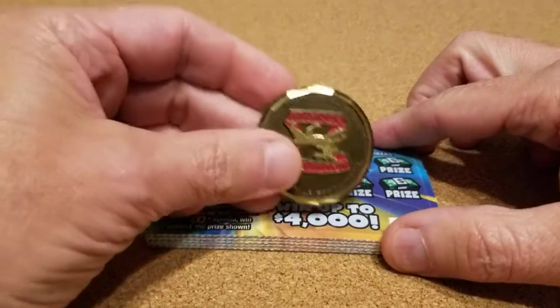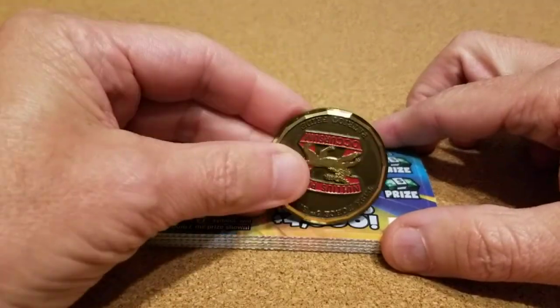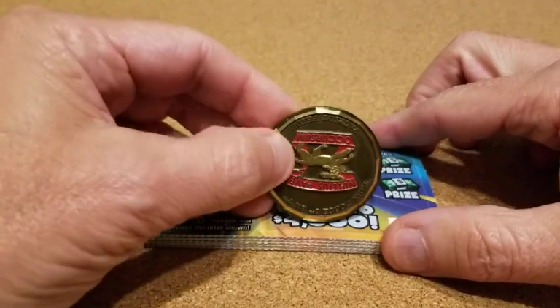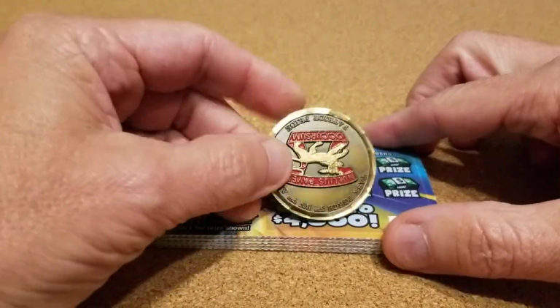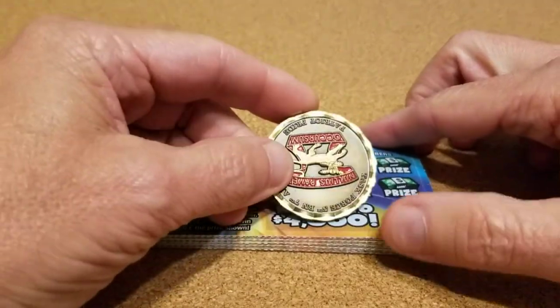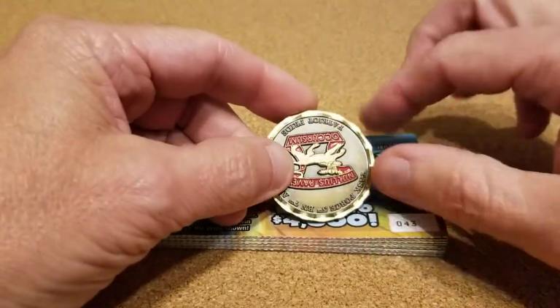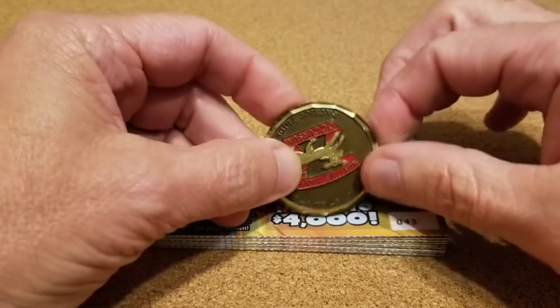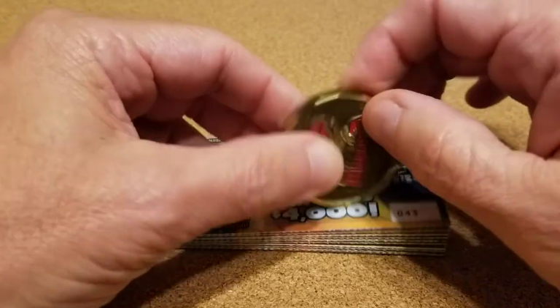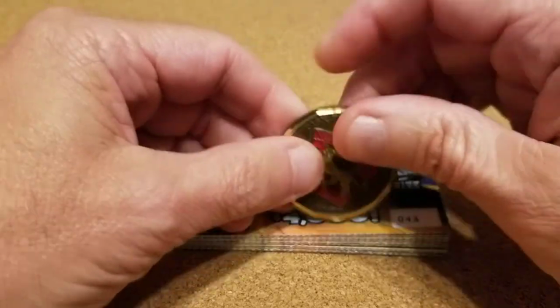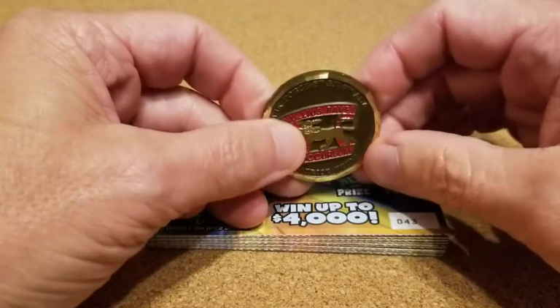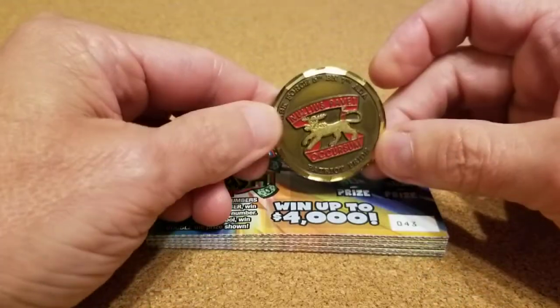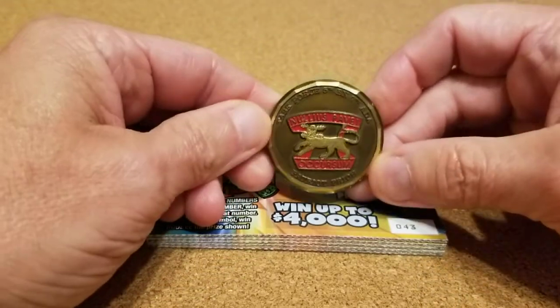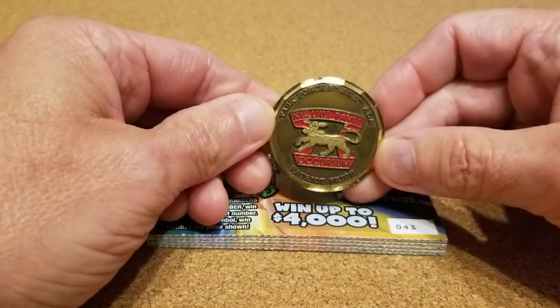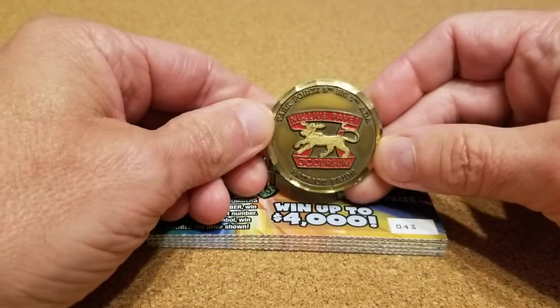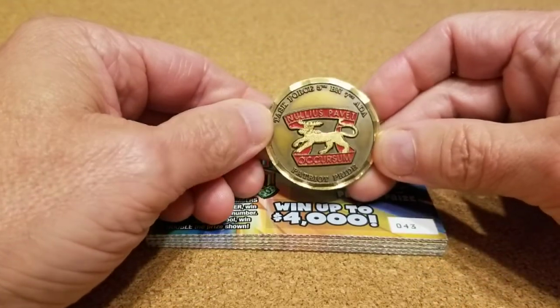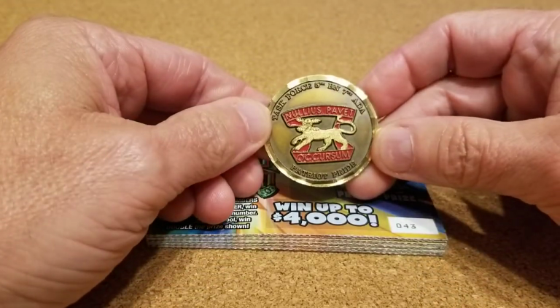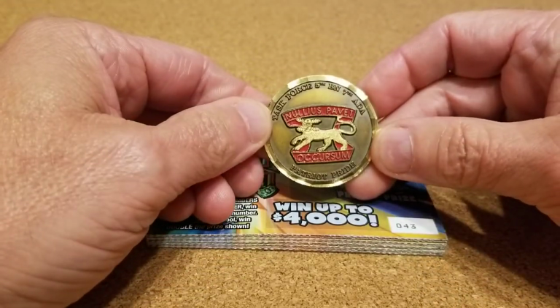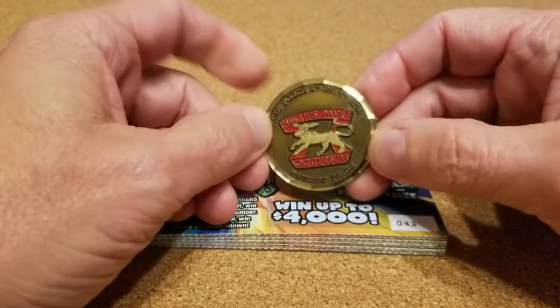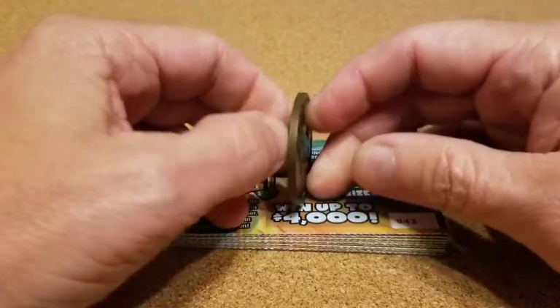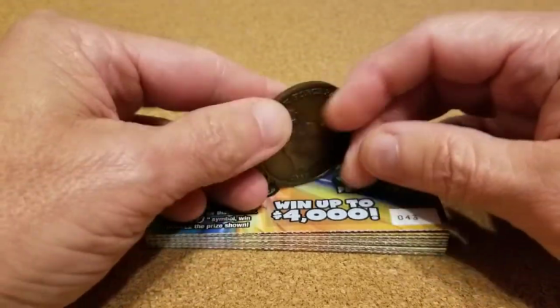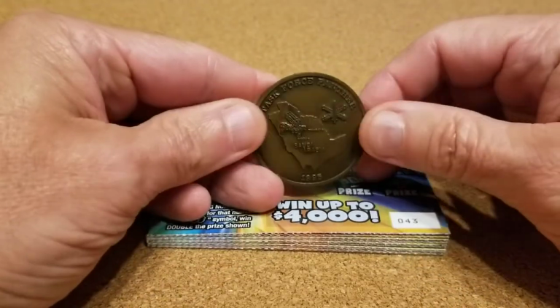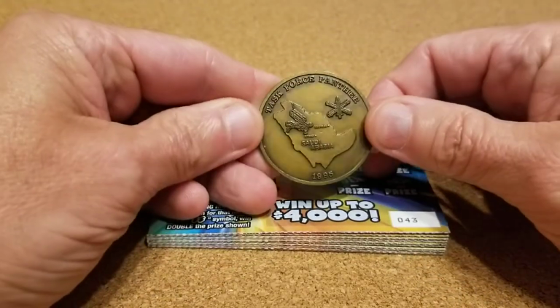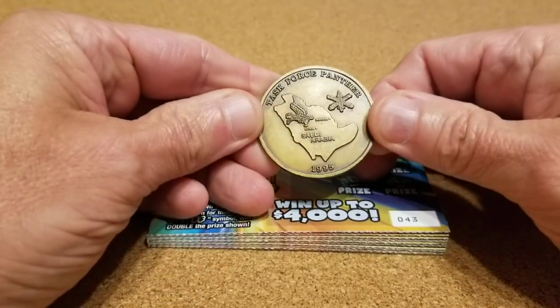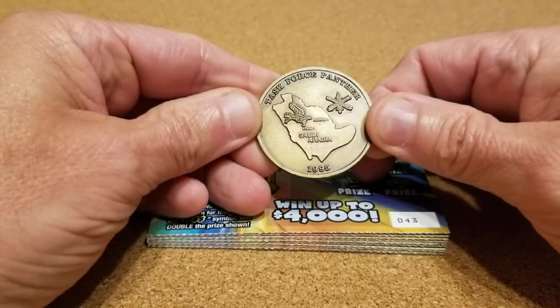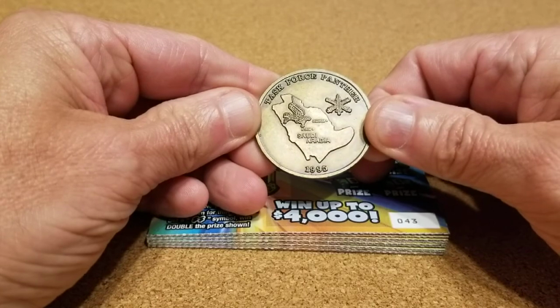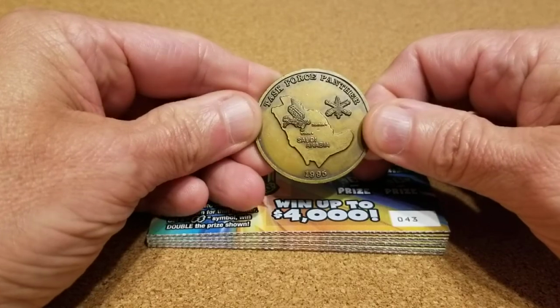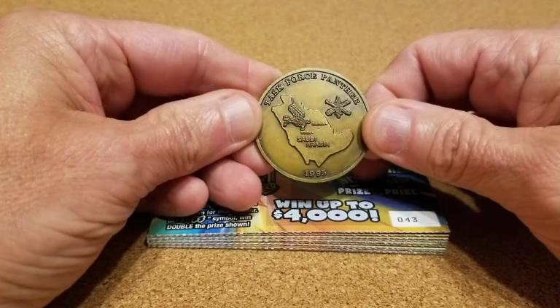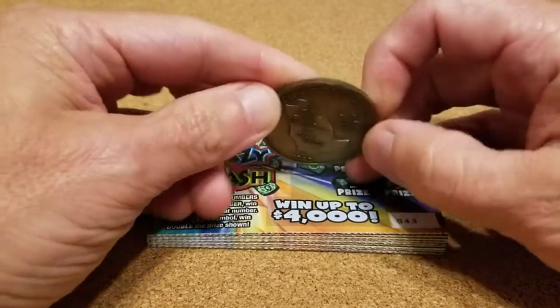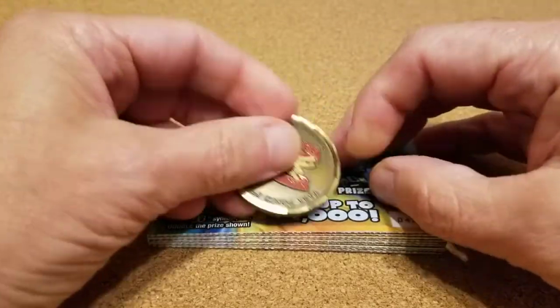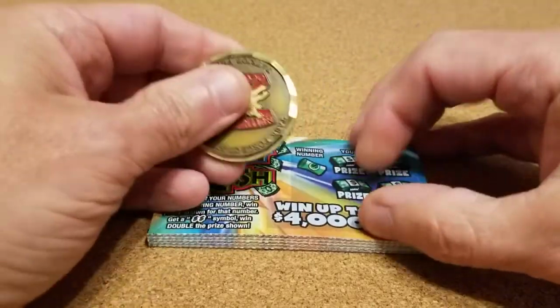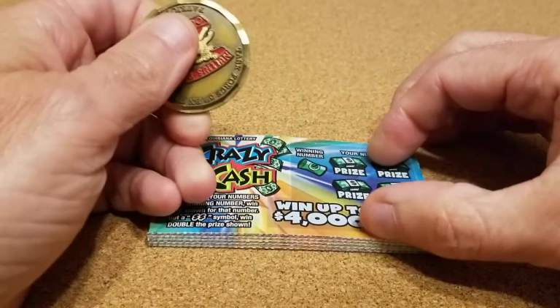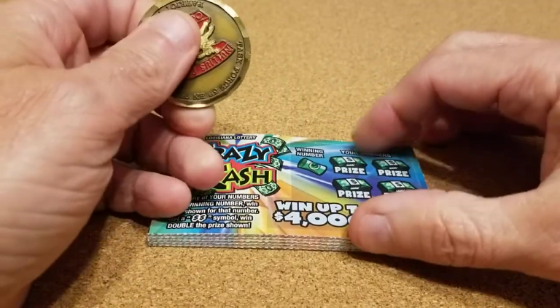I'm going to use a challenge coin. I got it from the army a very long time ago. Hopefully it'll be lucky.